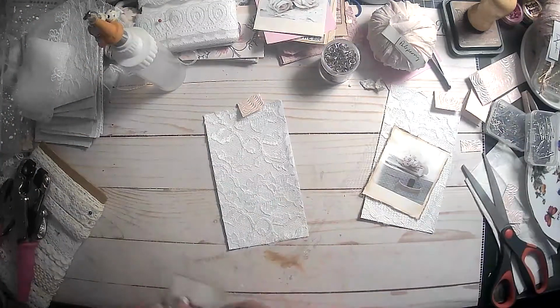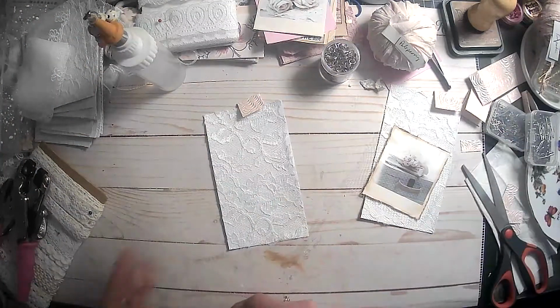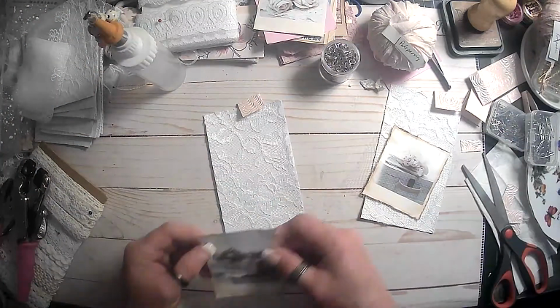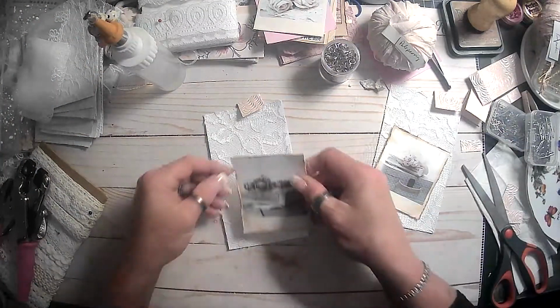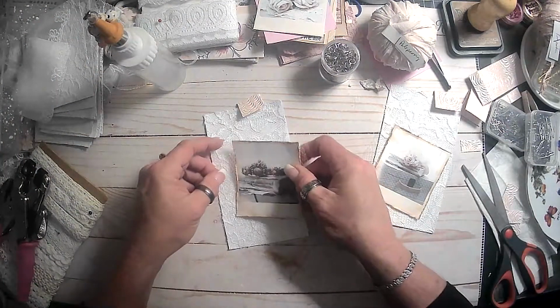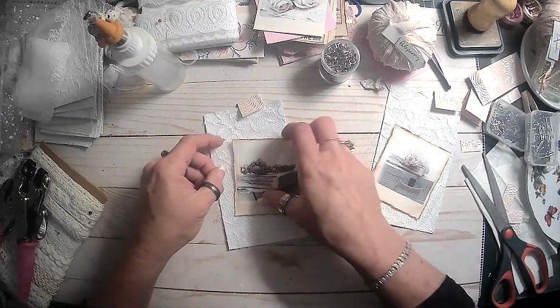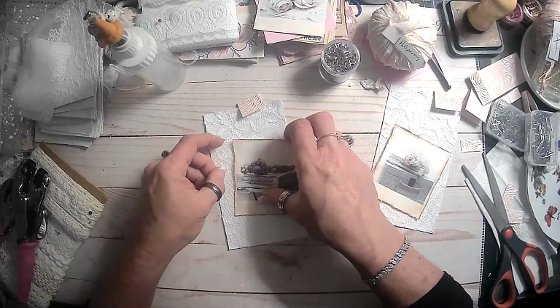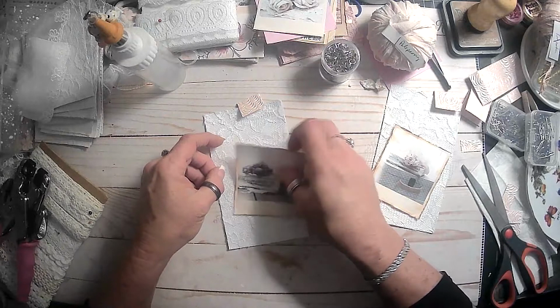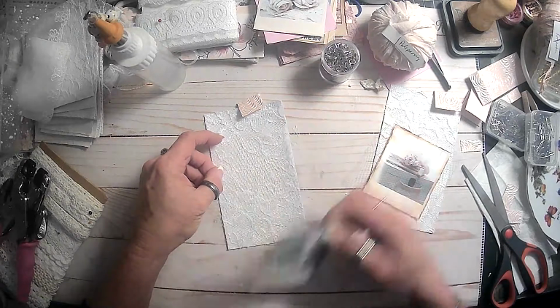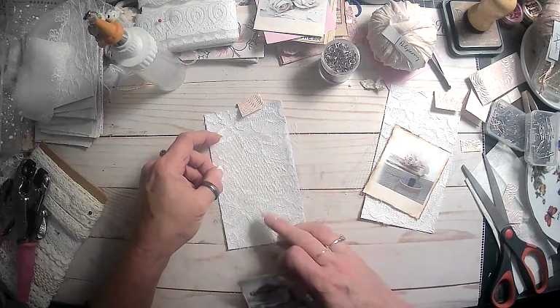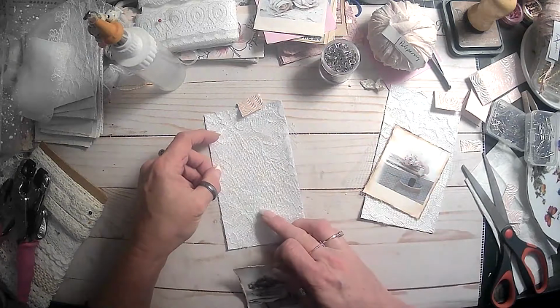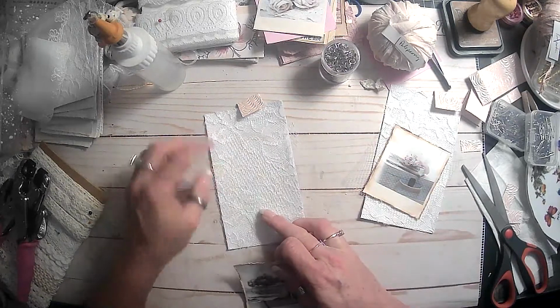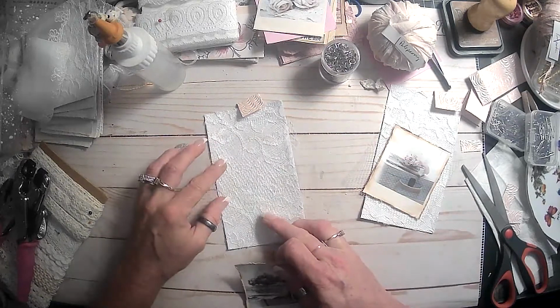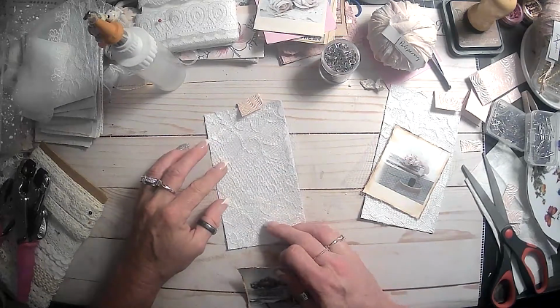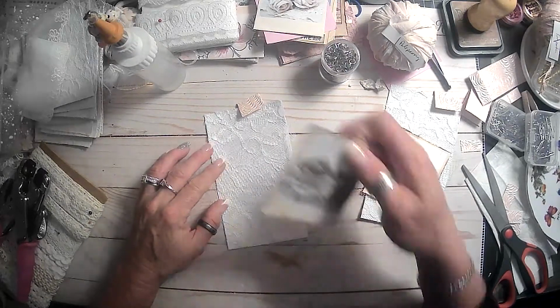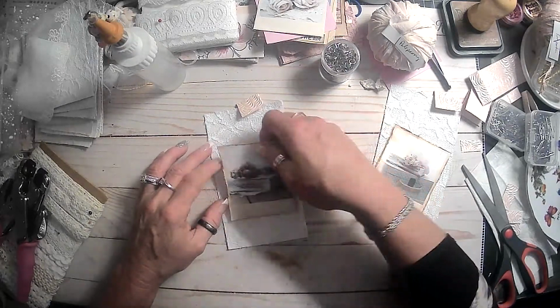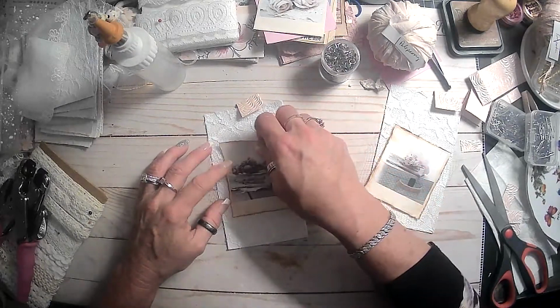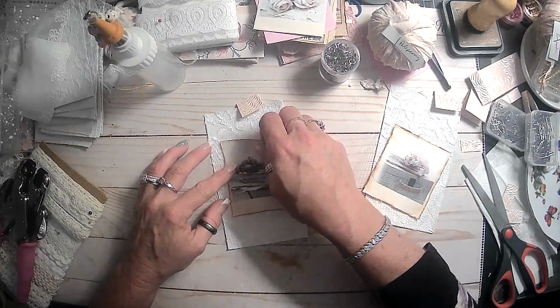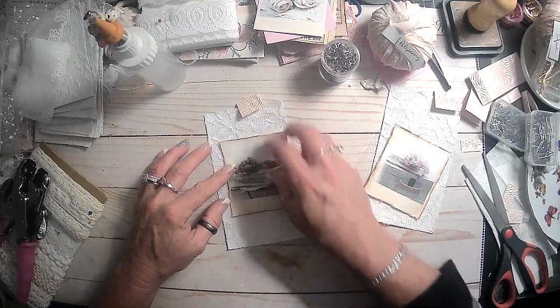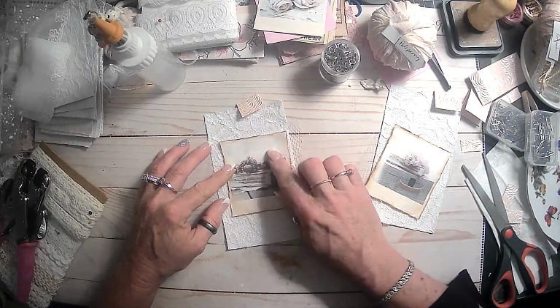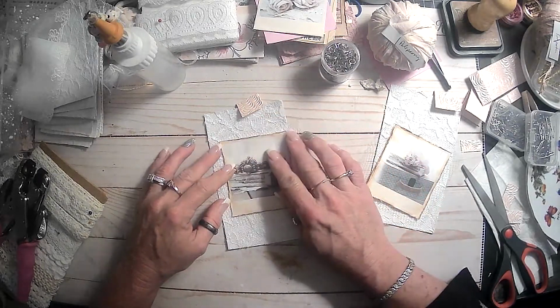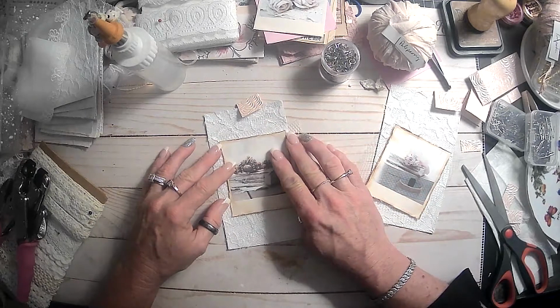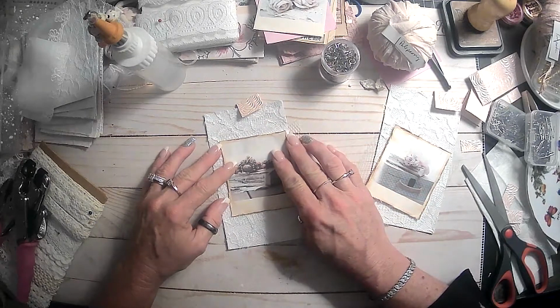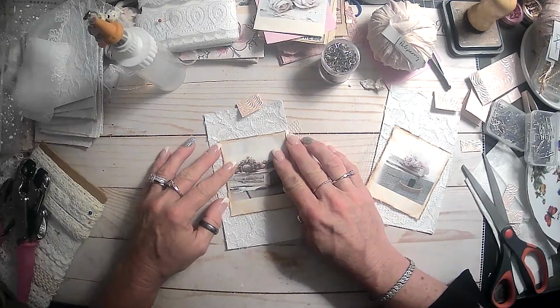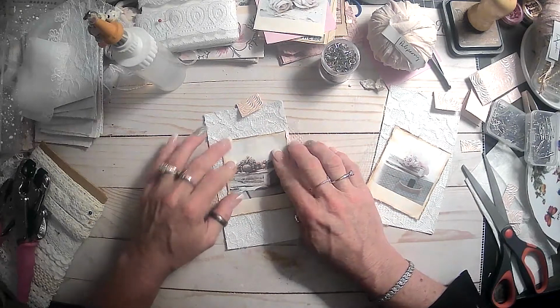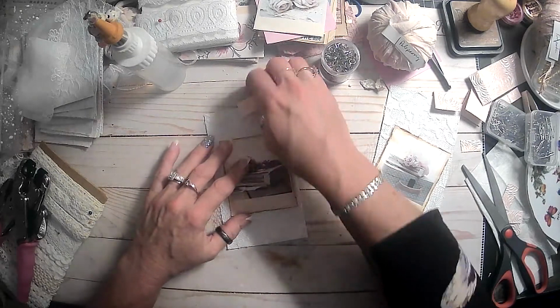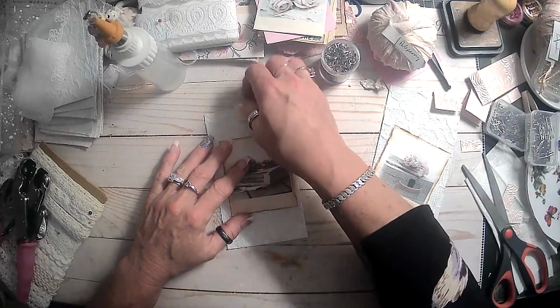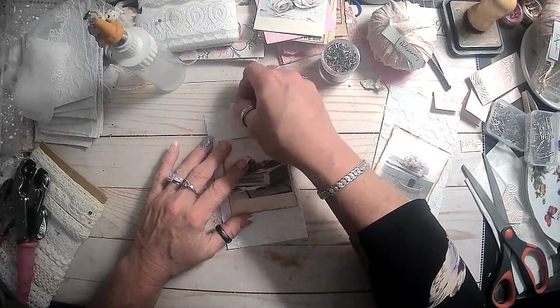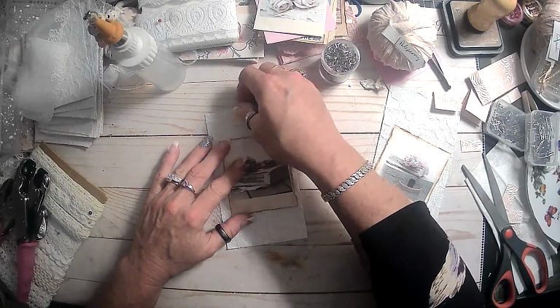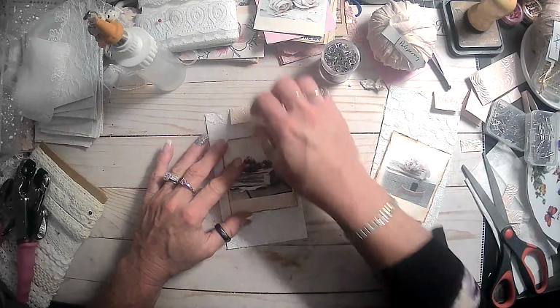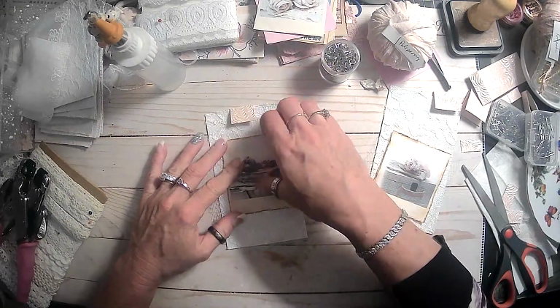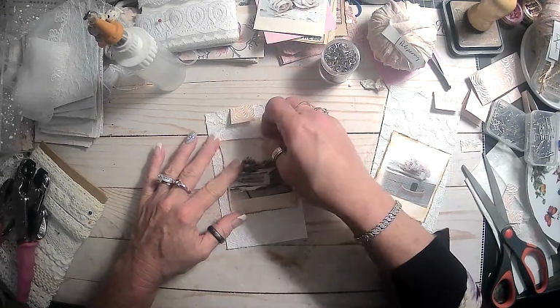All right, so we'll start out with this and we can trim these edges that are hanging over. I mean it's really subtle but you can see it.